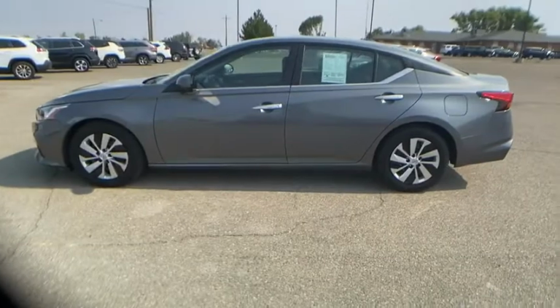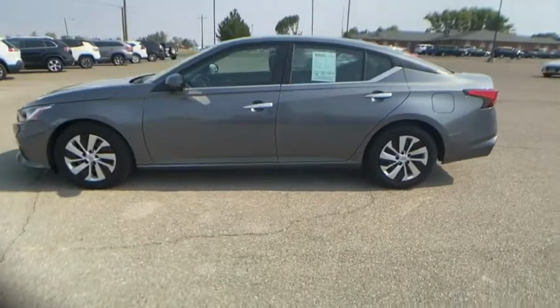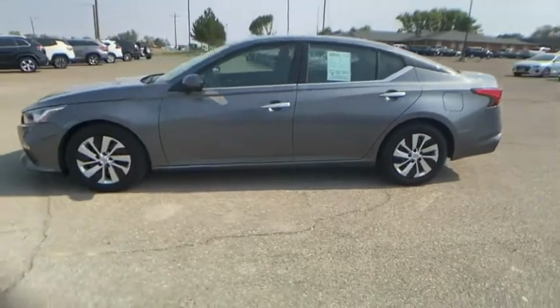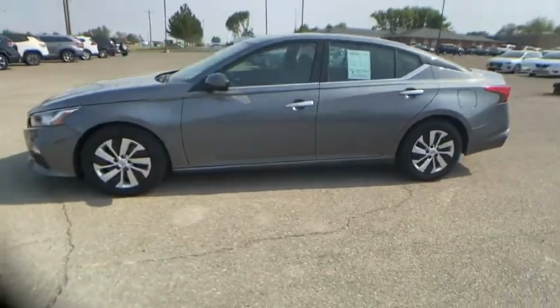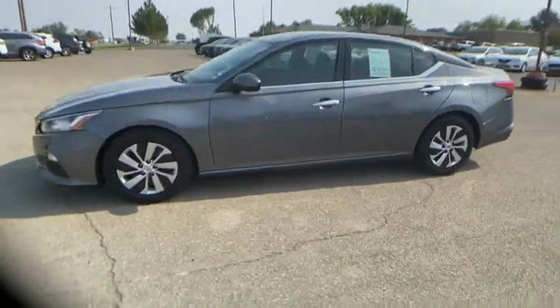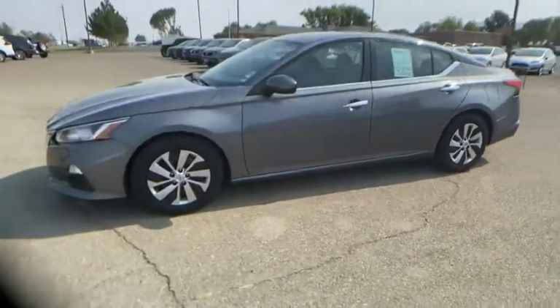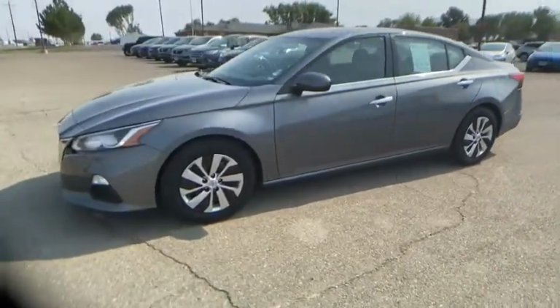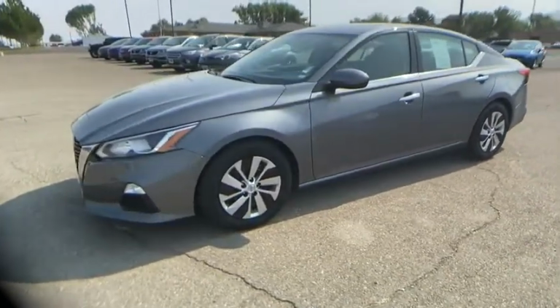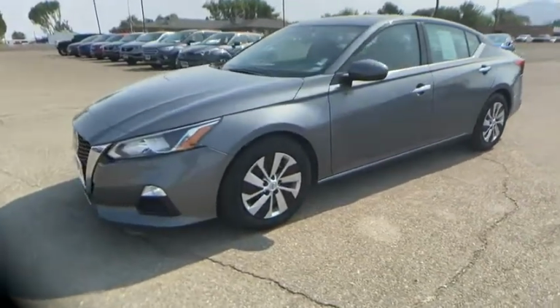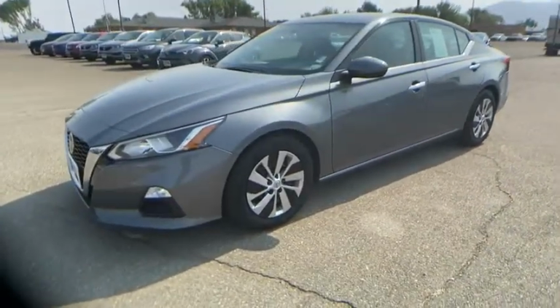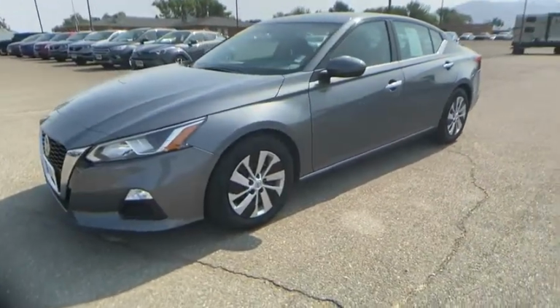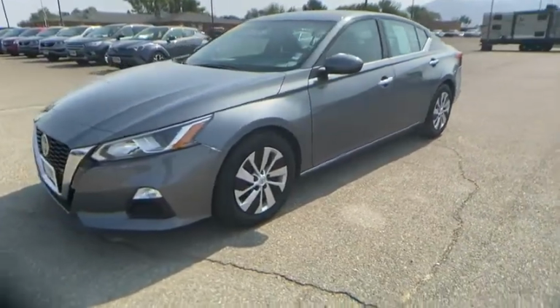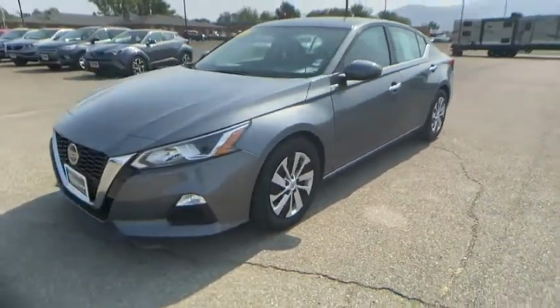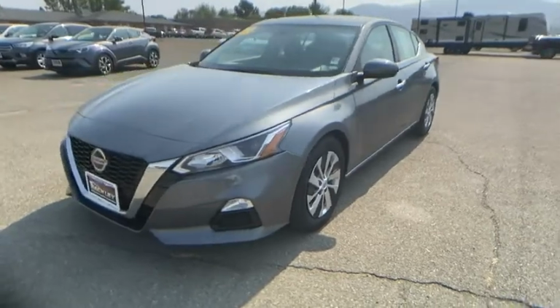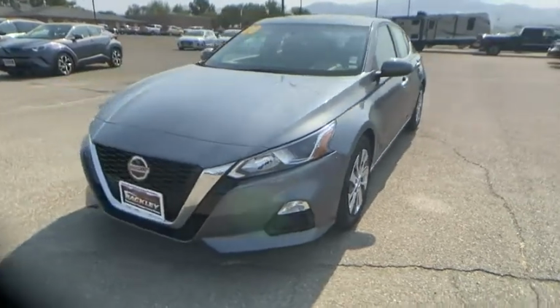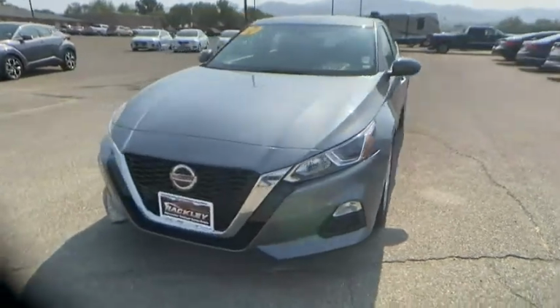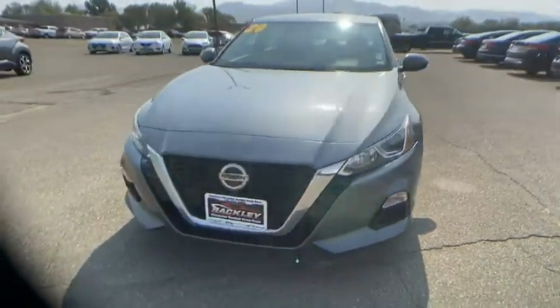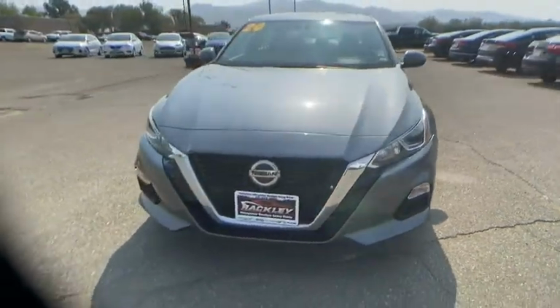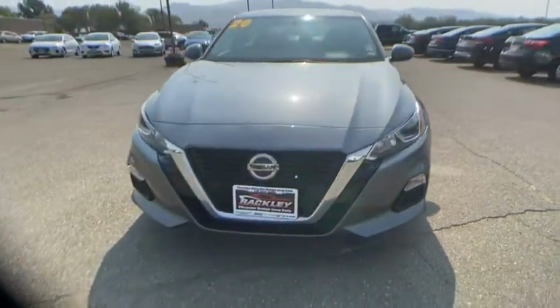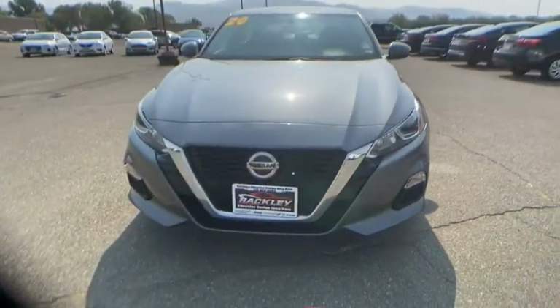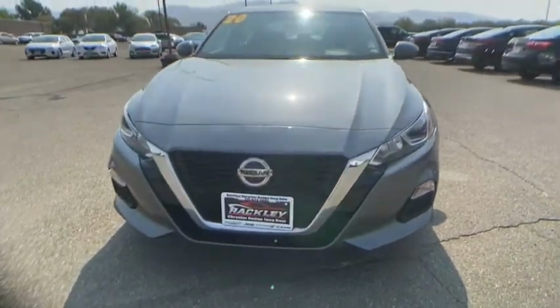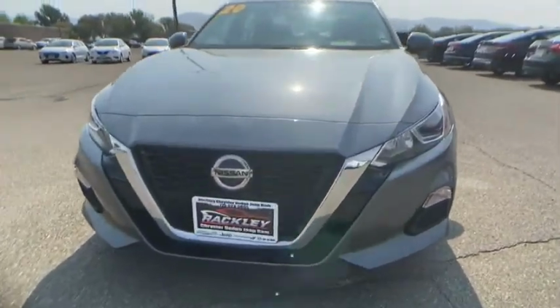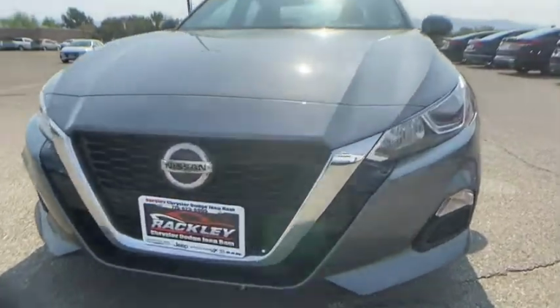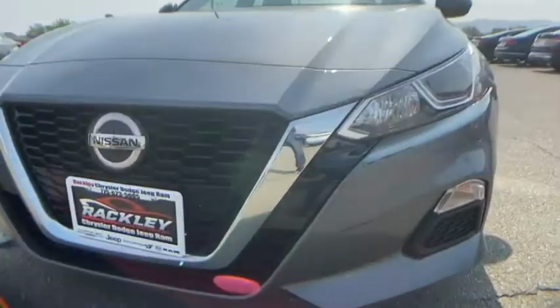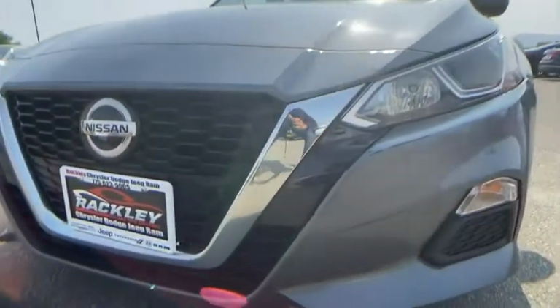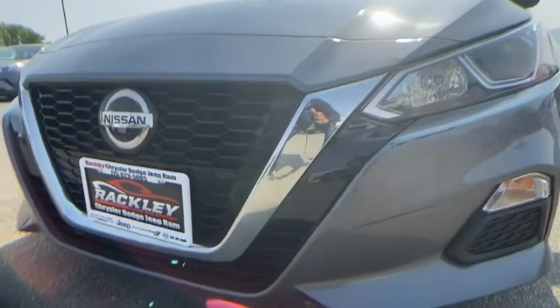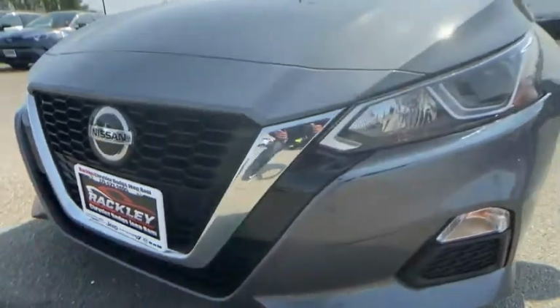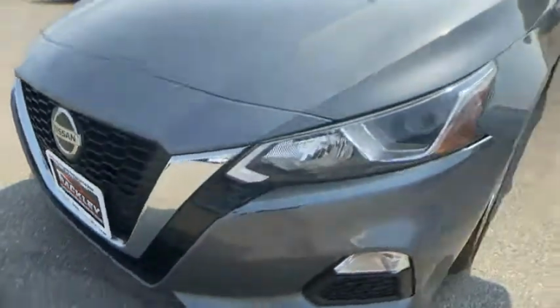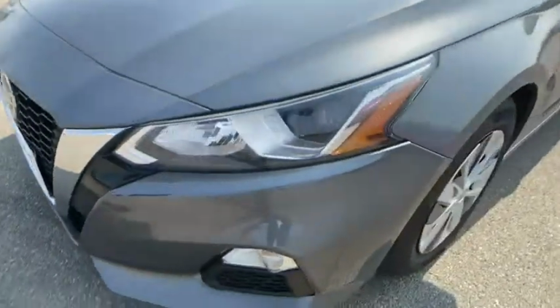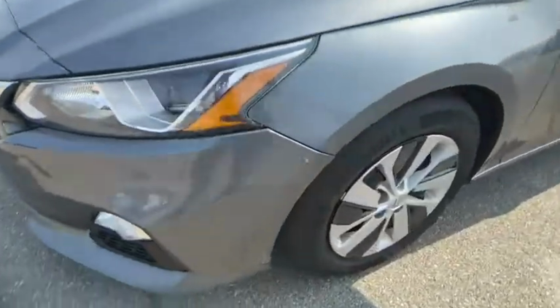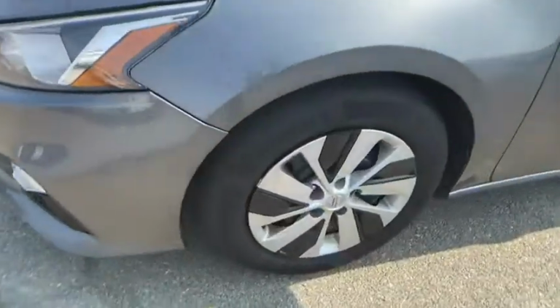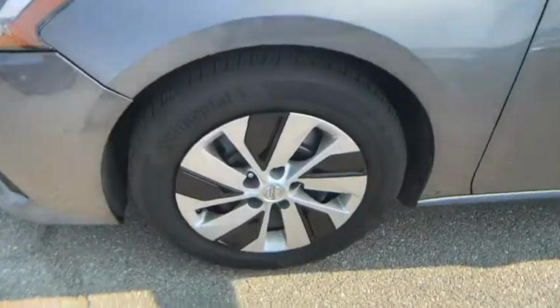This vehicle has less than 35,000 miles. Here are some of this vehicle's great options: front wheel drive, outside temperature gauge, day and night rearview mirror, engine immobilizer, and a four-piece floor mat set.